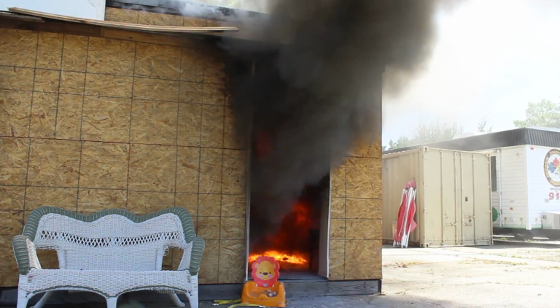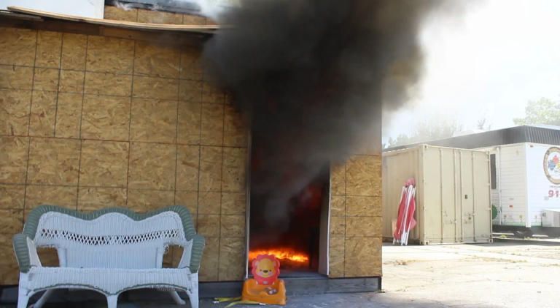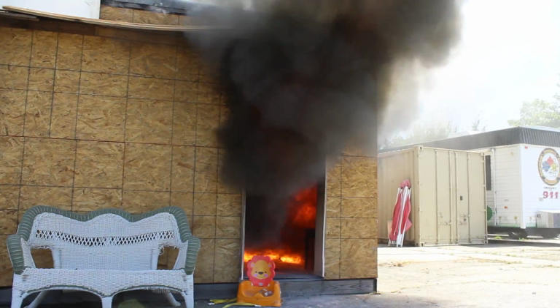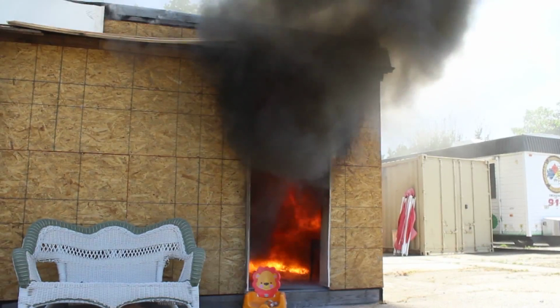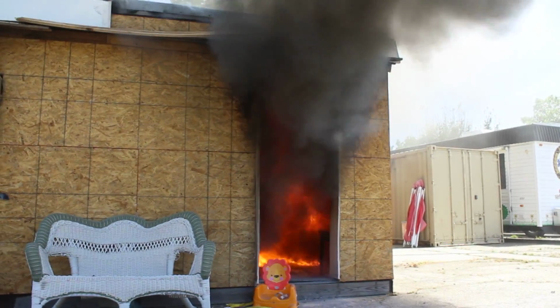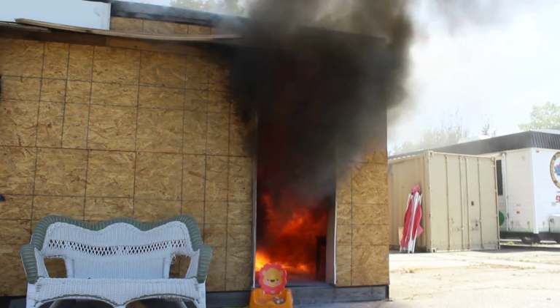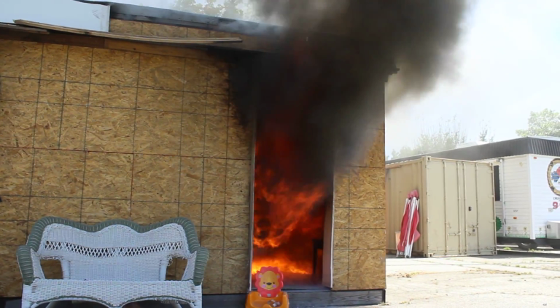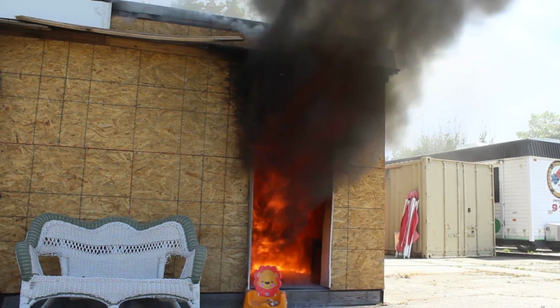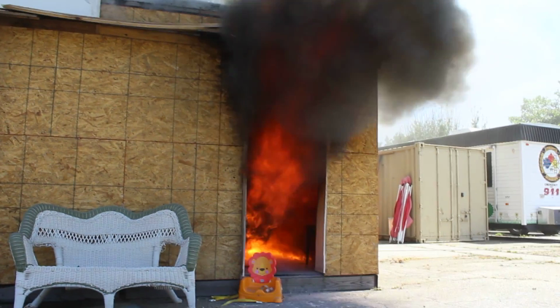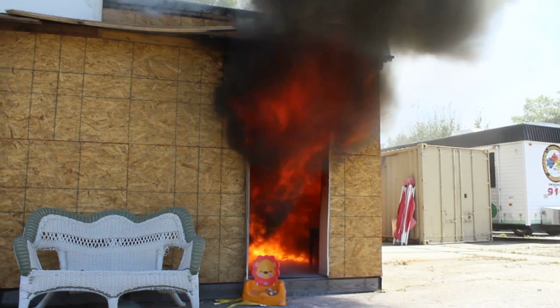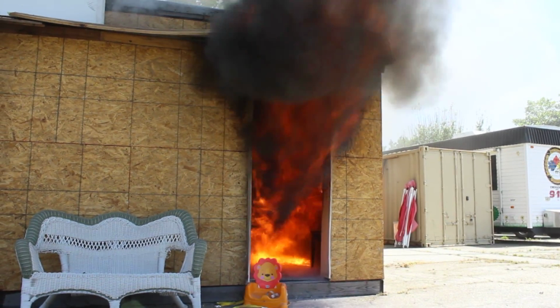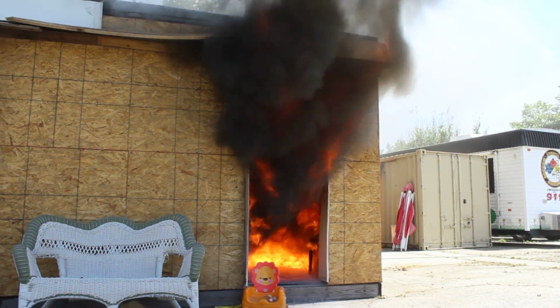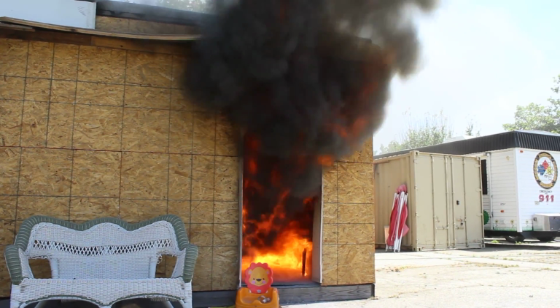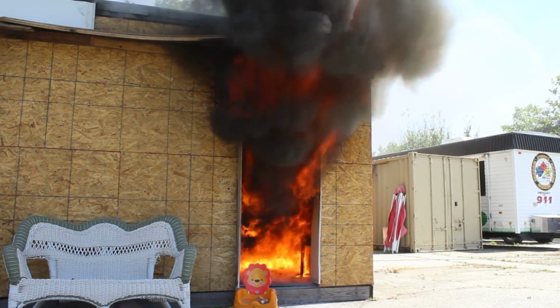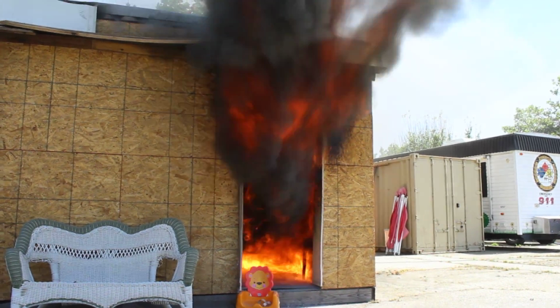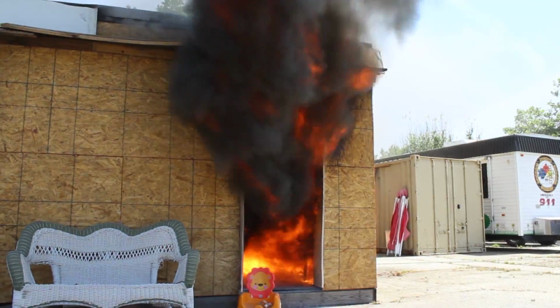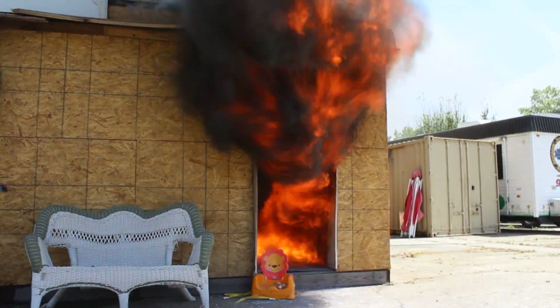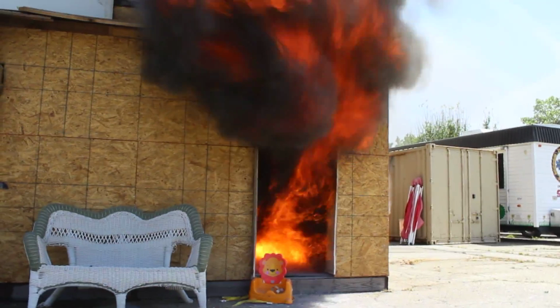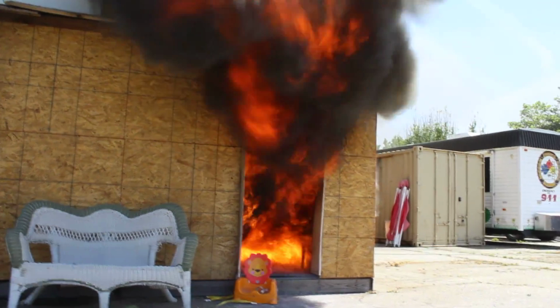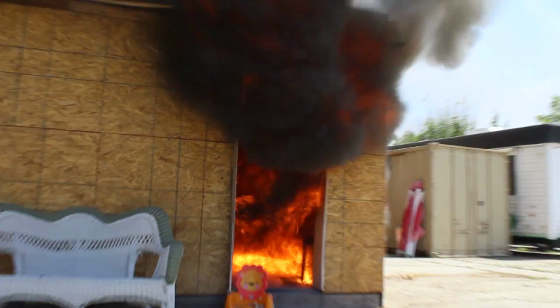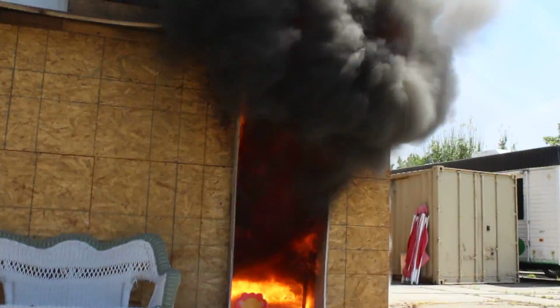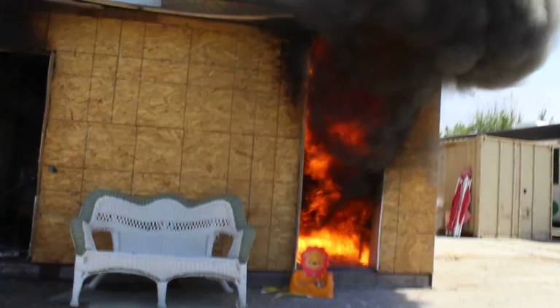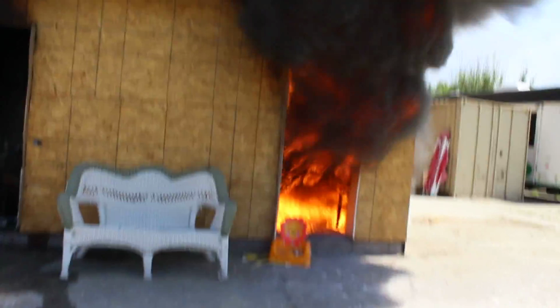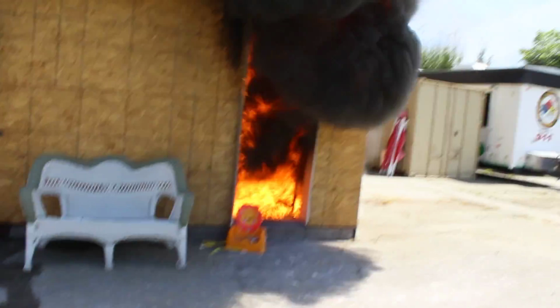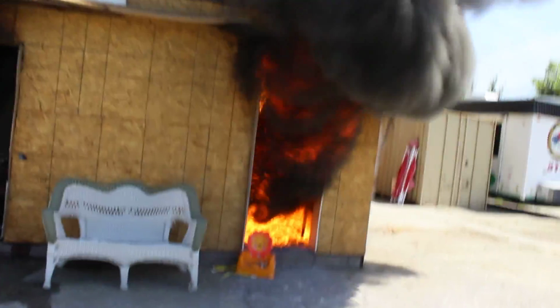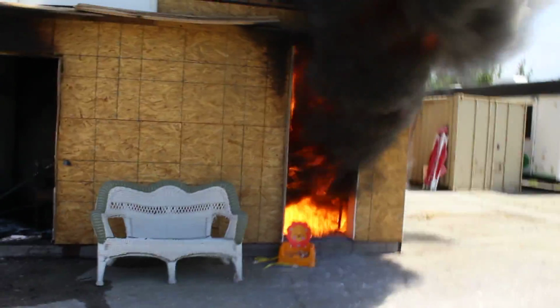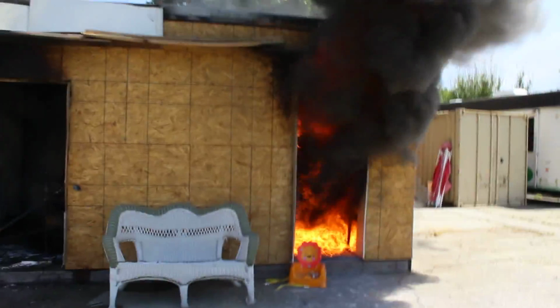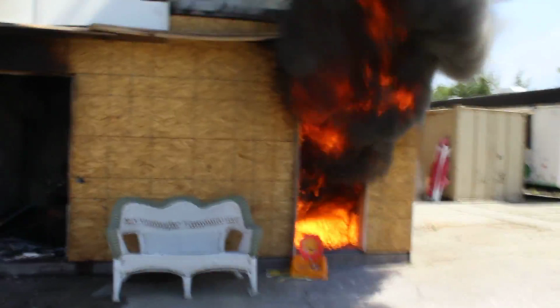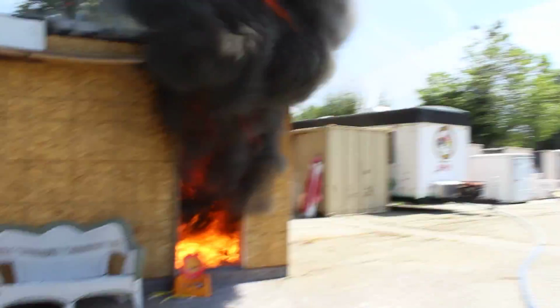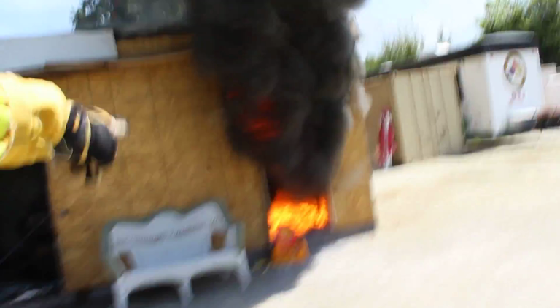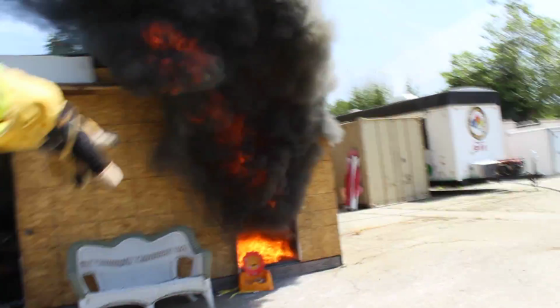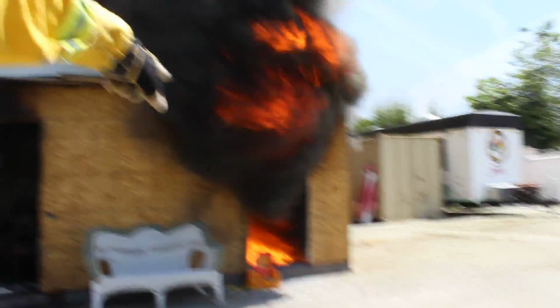This is a ventilation-driven fire for sure — there weren't as many materials in cell 1. Now we've got a flashover fire at the bottom, so we're in a flashover condition. You can see the entrainment down low.